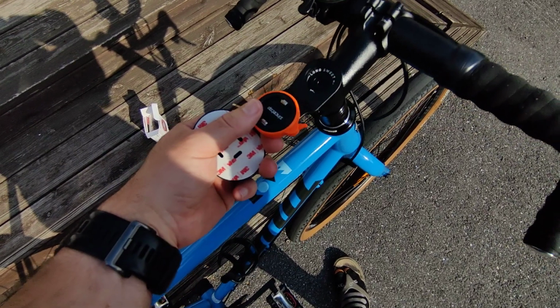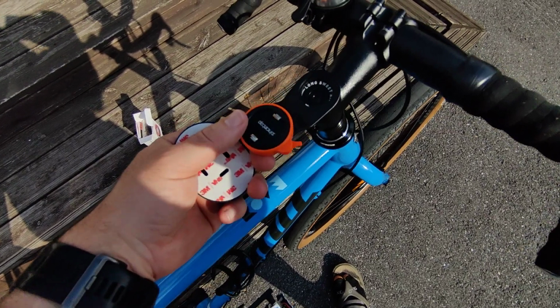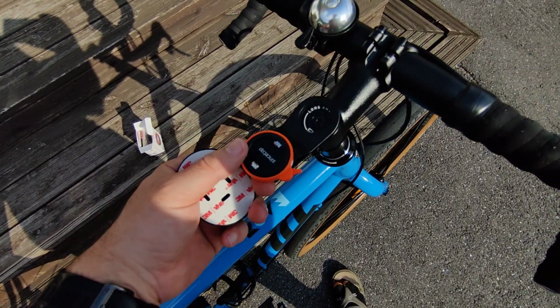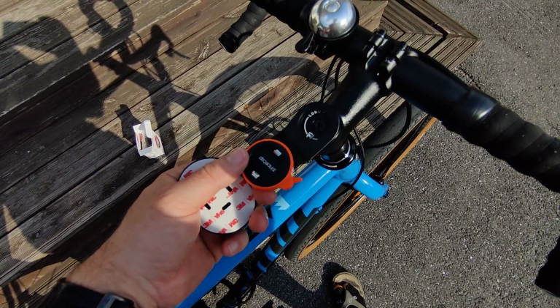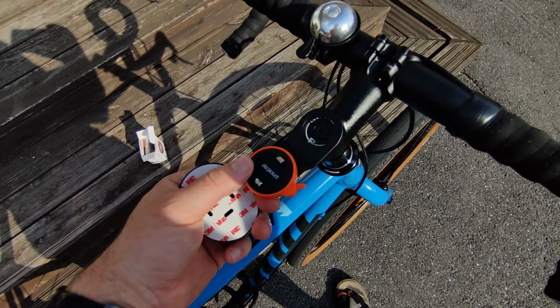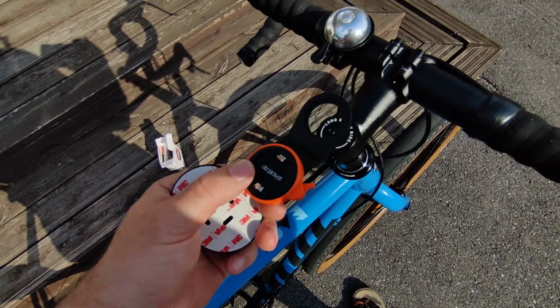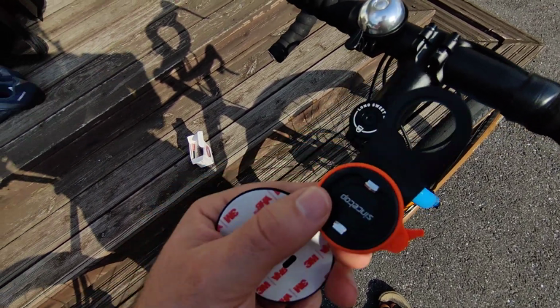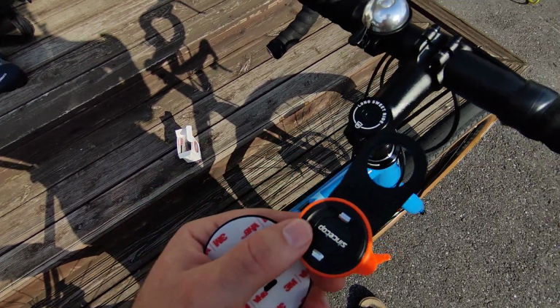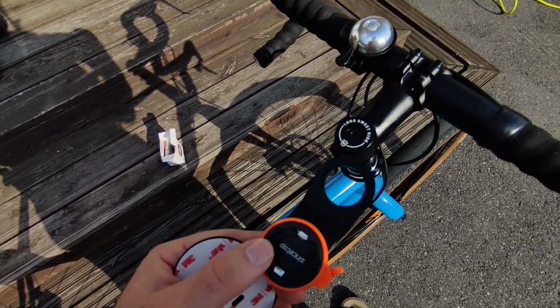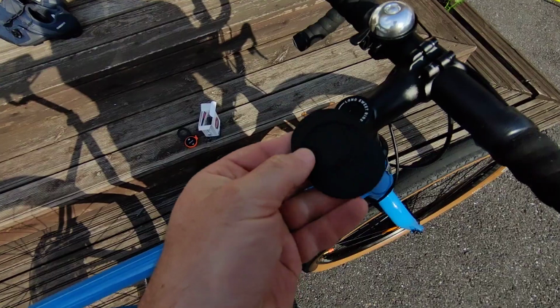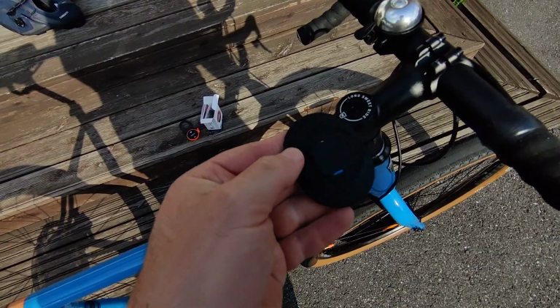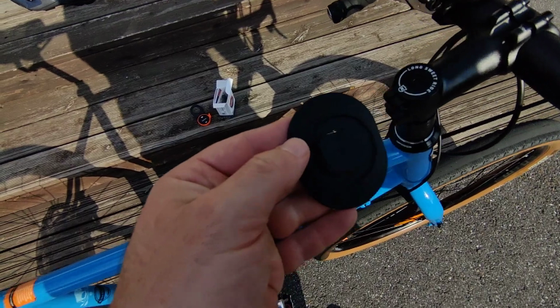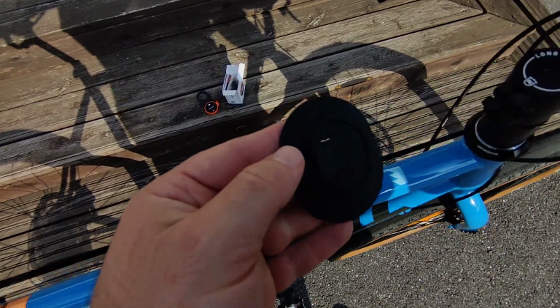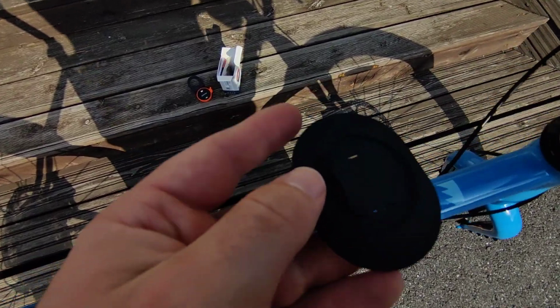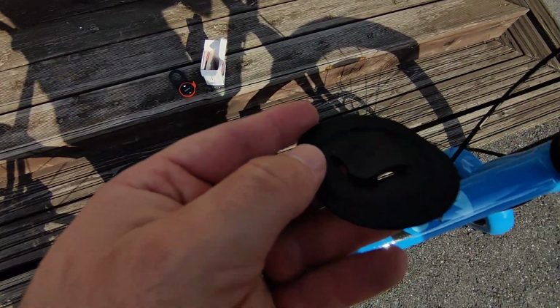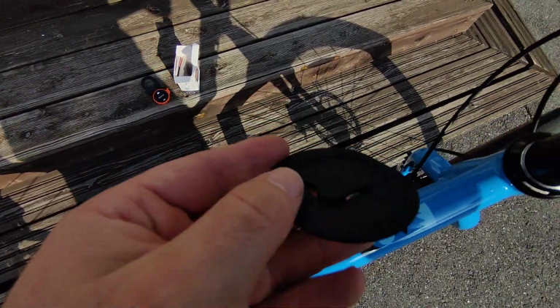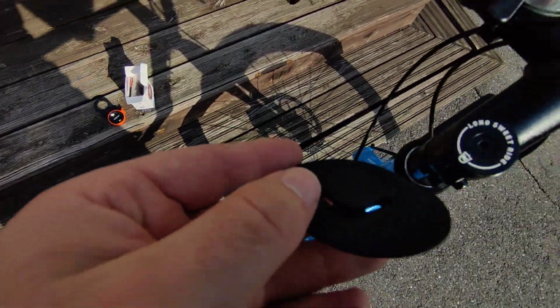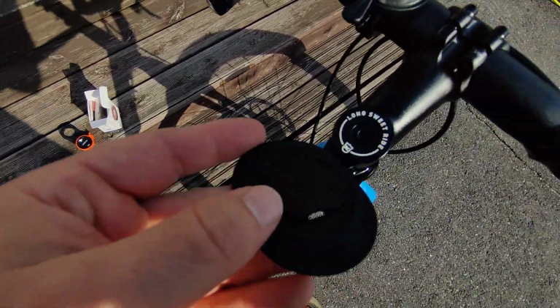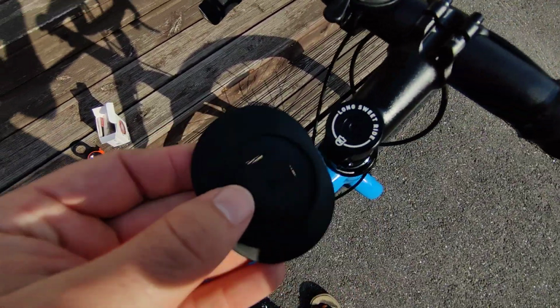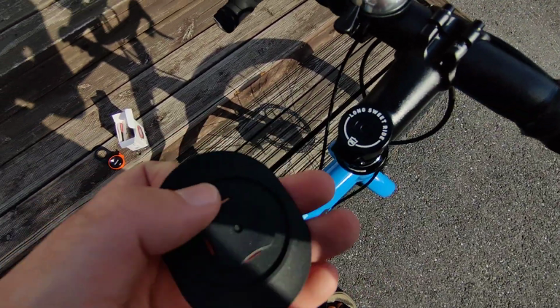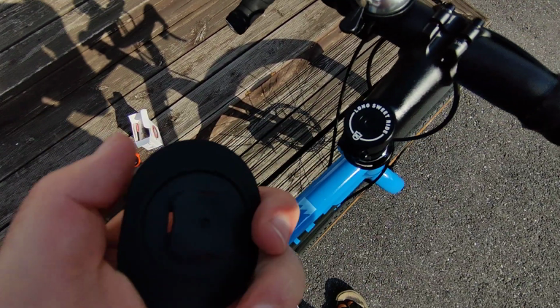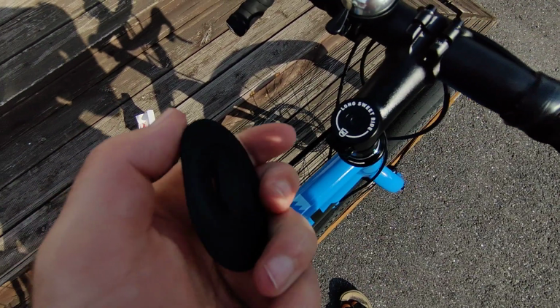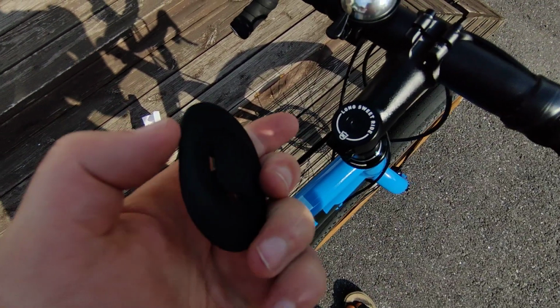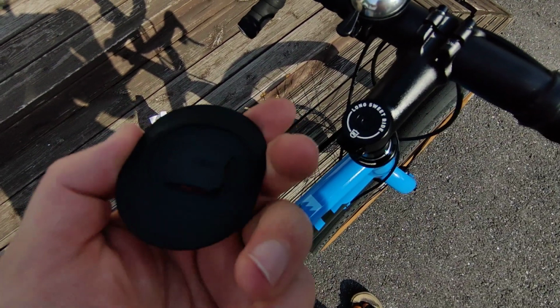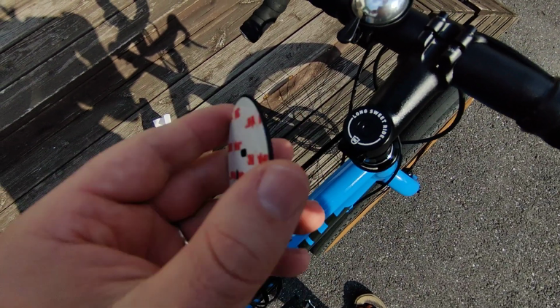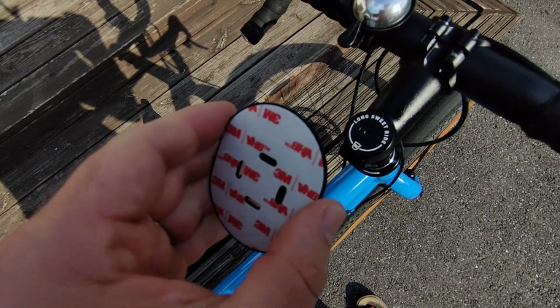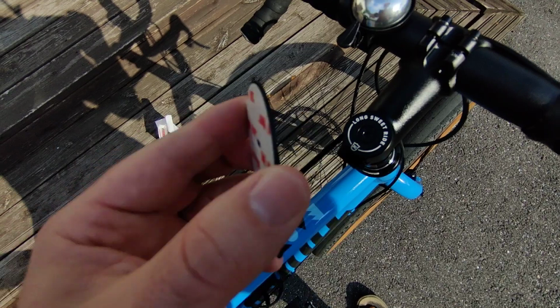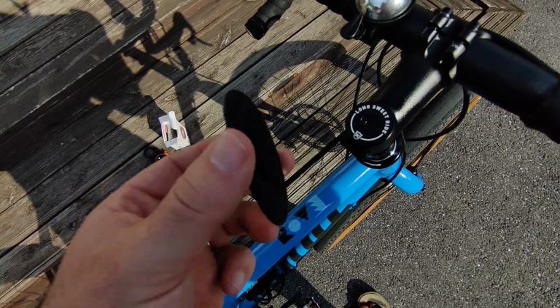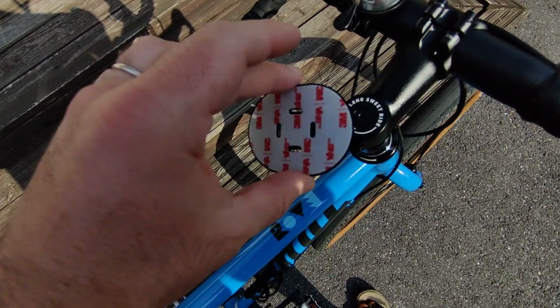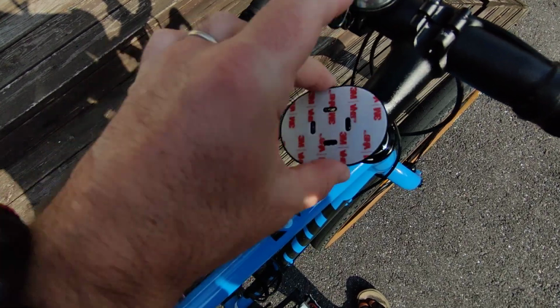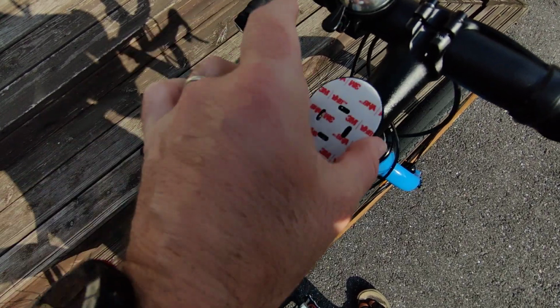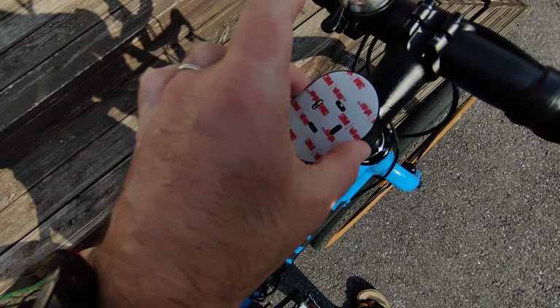I believe this mount will be fixed over here, and this part will be fixed on the back of the phone case, so then it will just be twisted on.